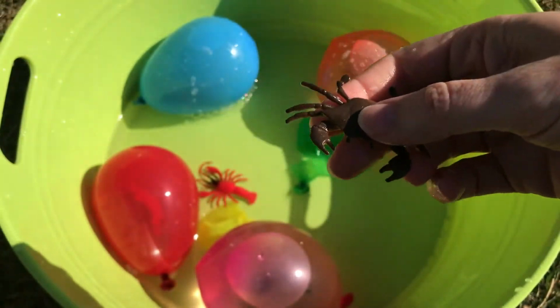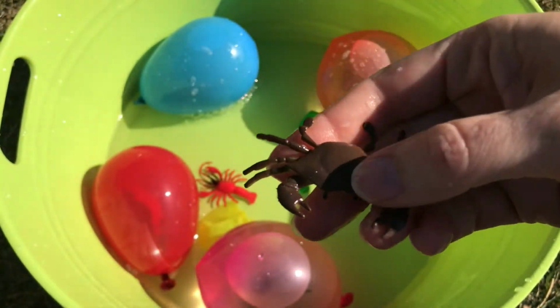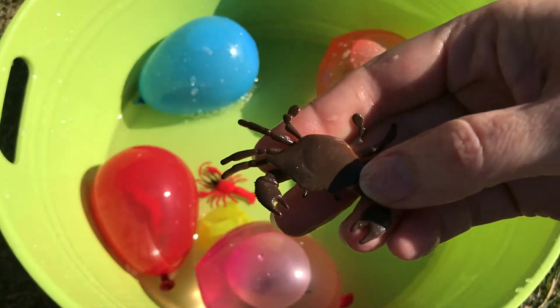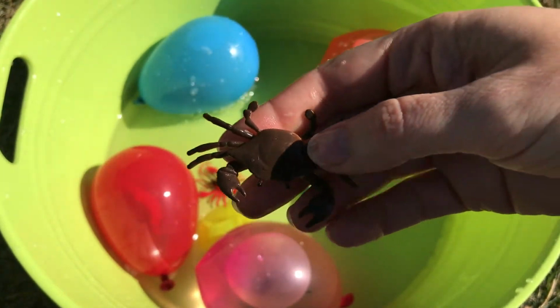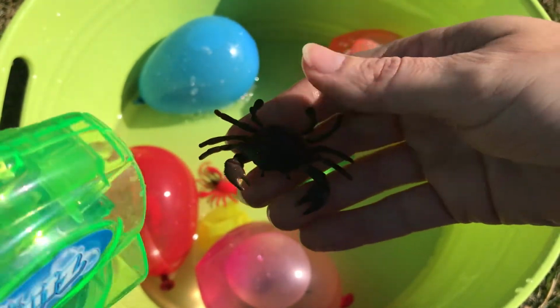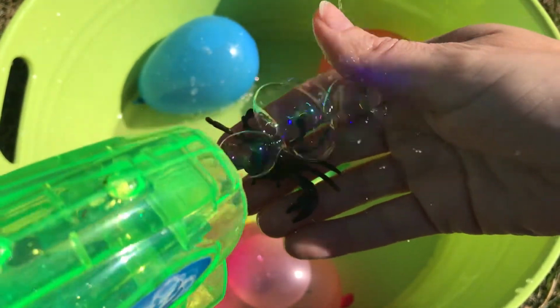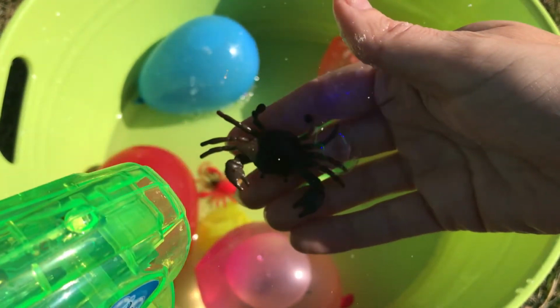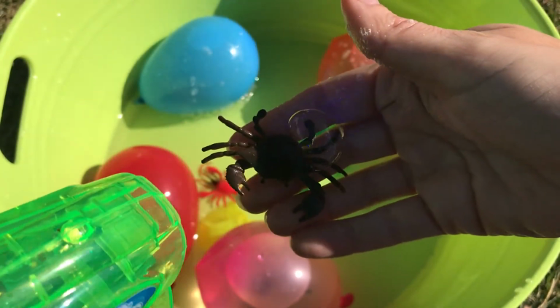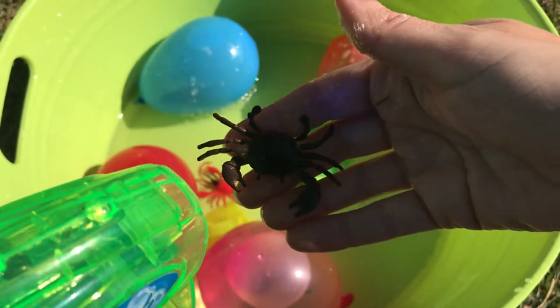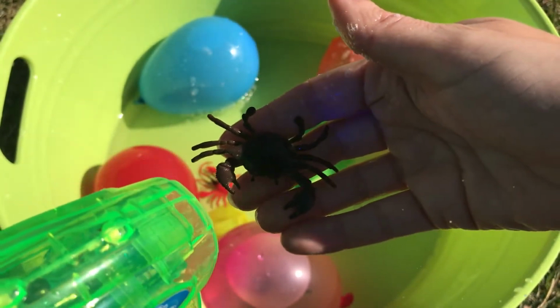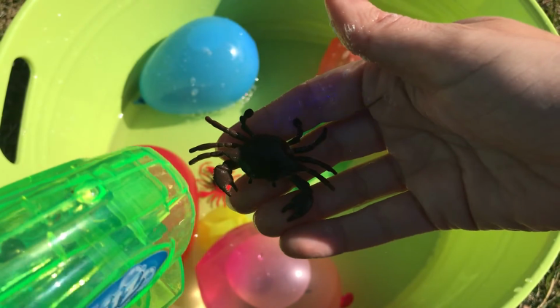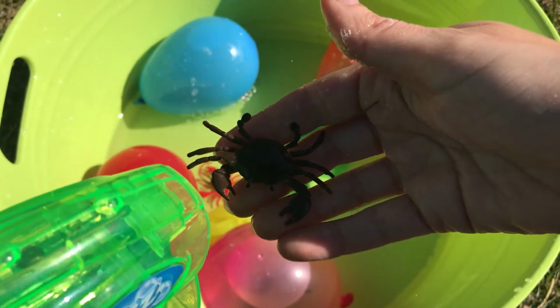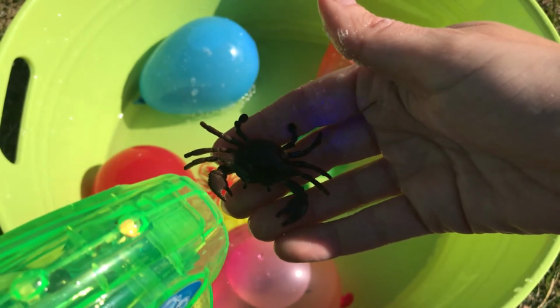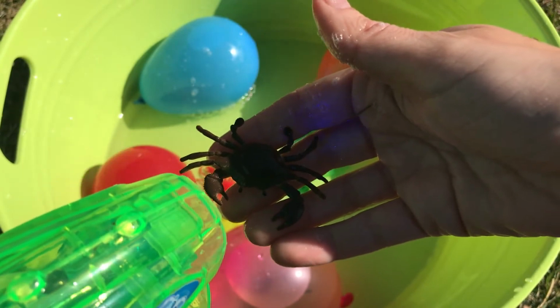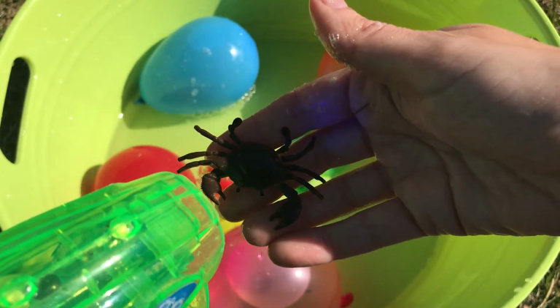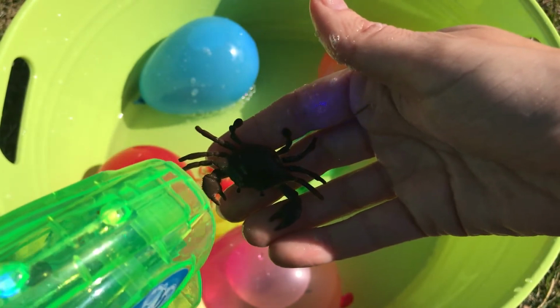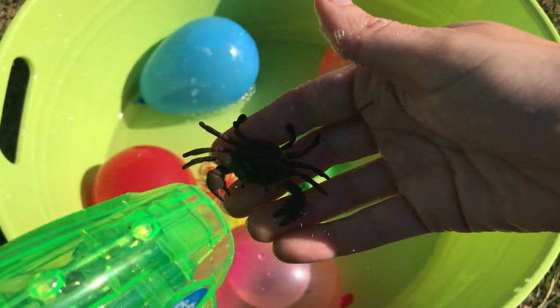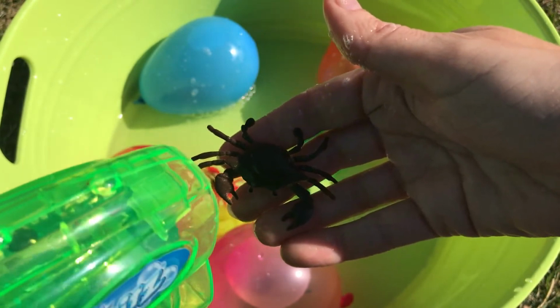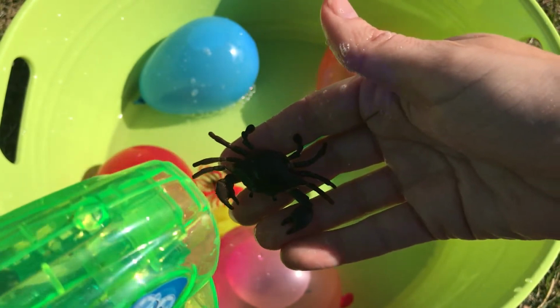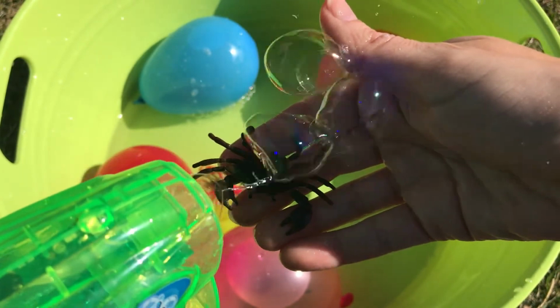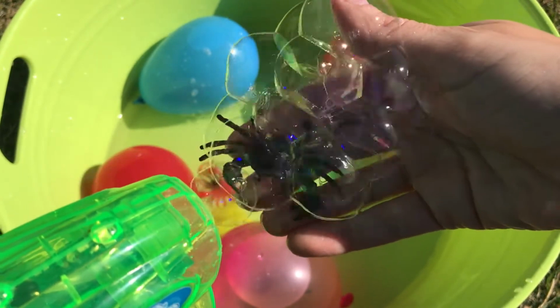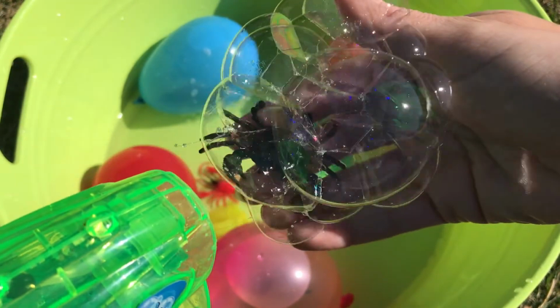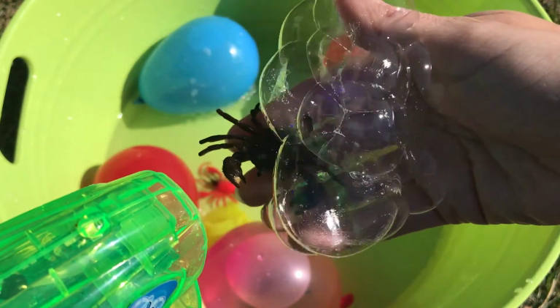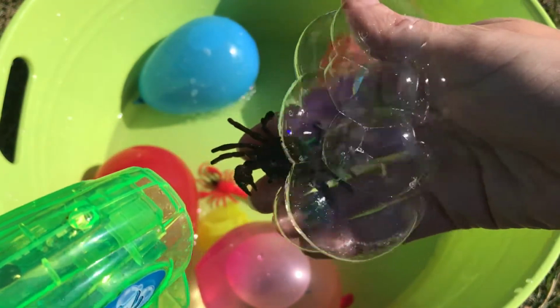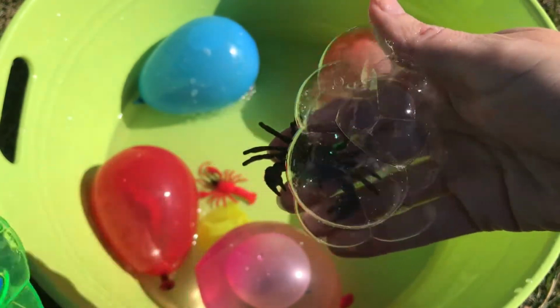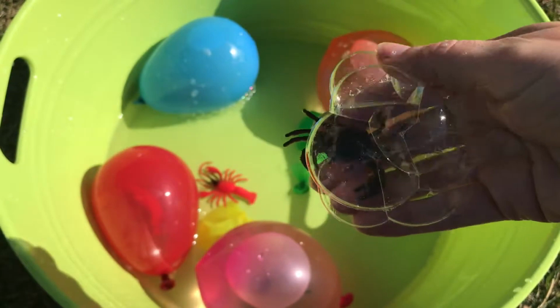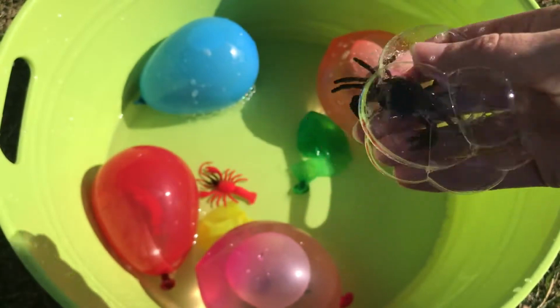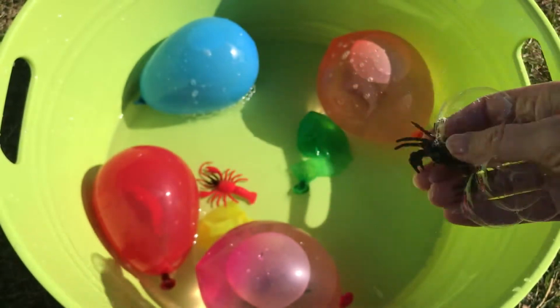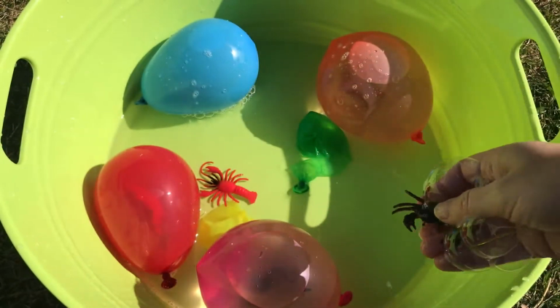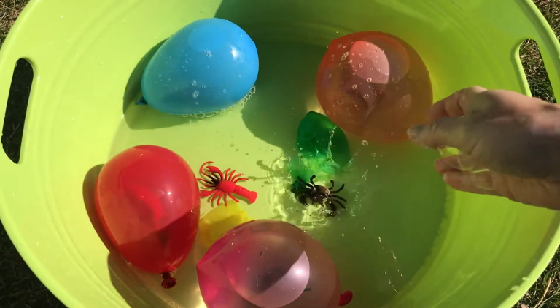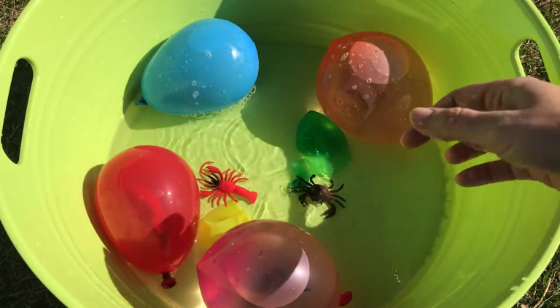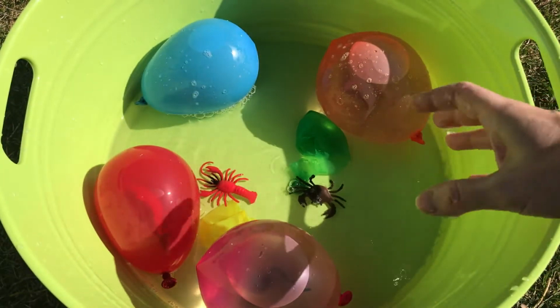Let's spray our crab with bubbles. There we go, he's covered in bubbles. Let's throw him in the bucket.